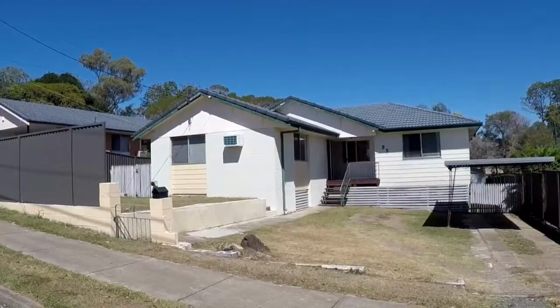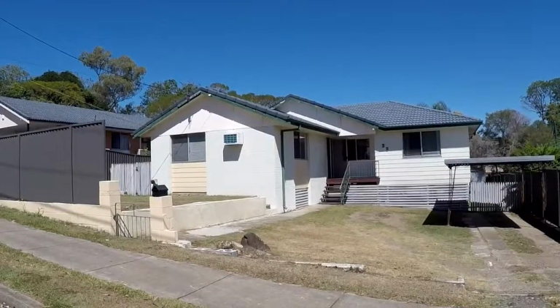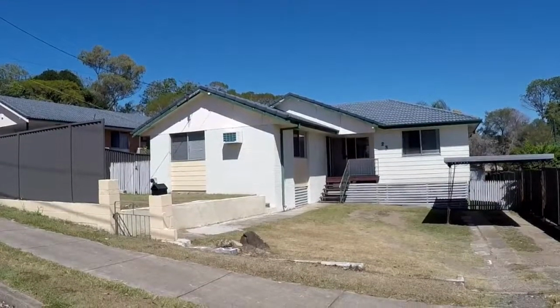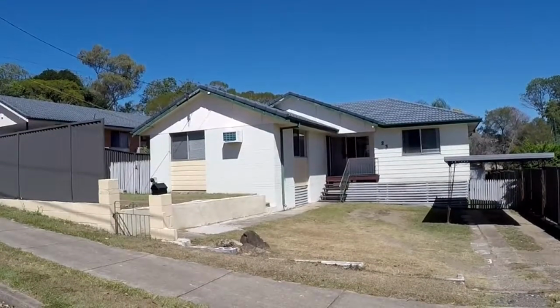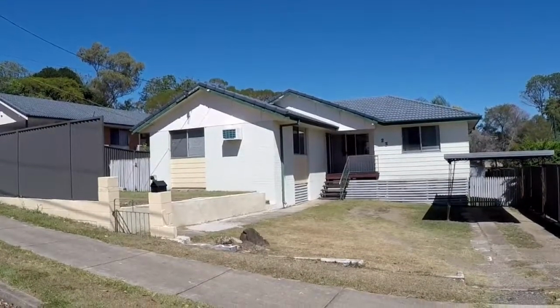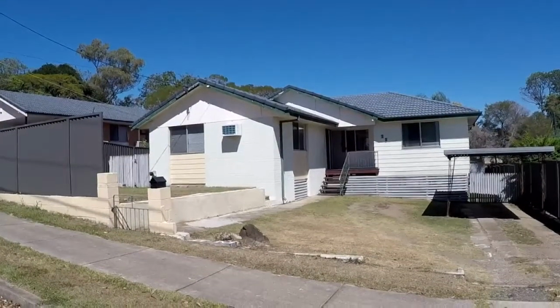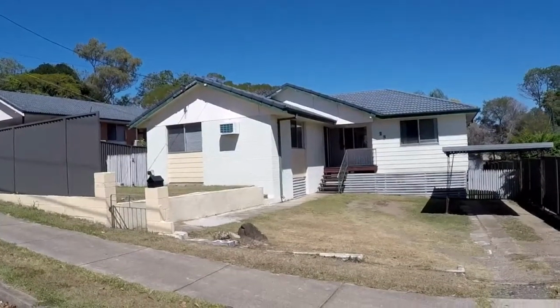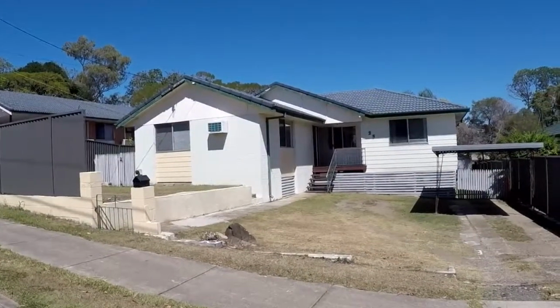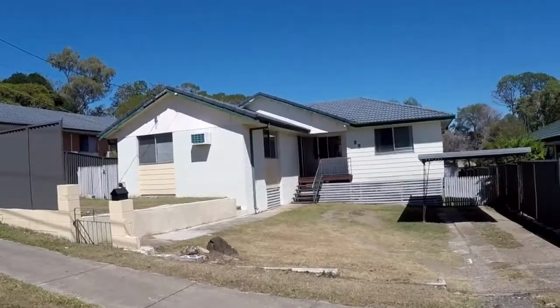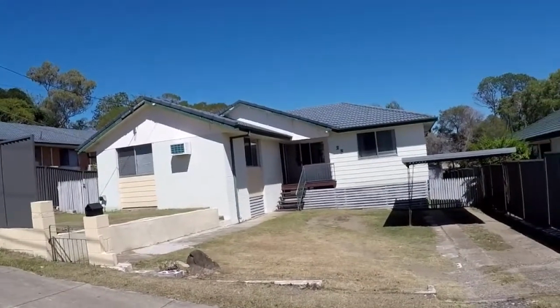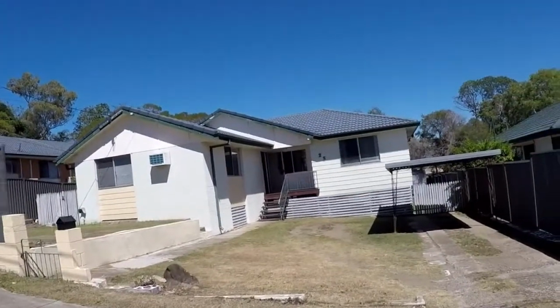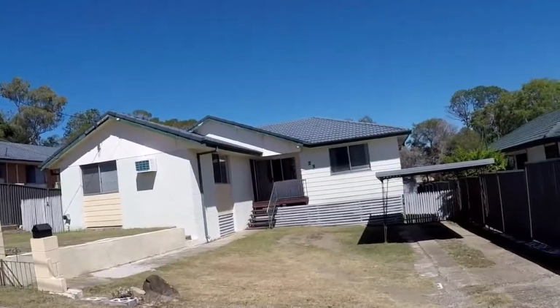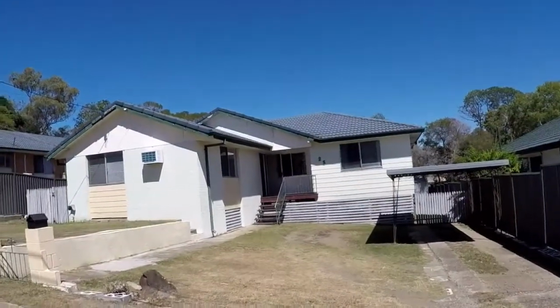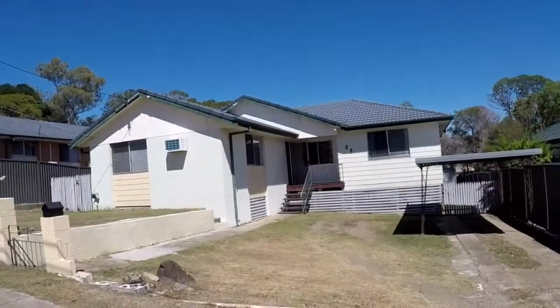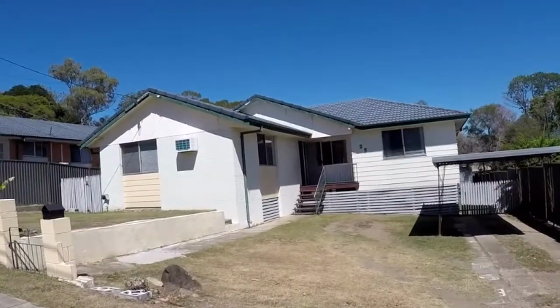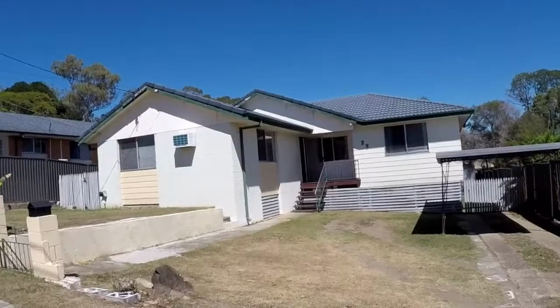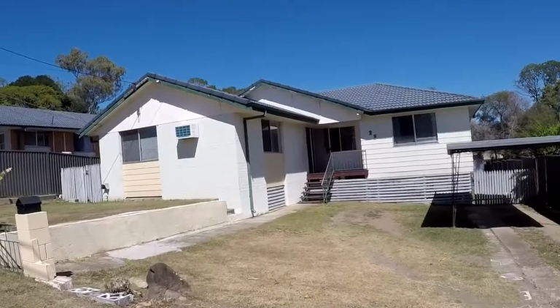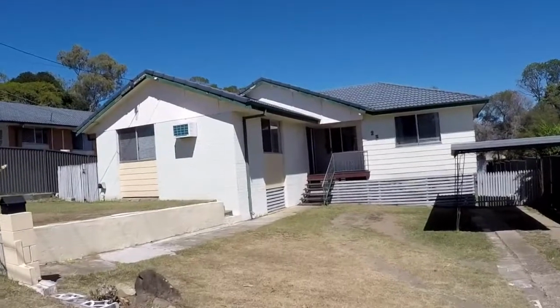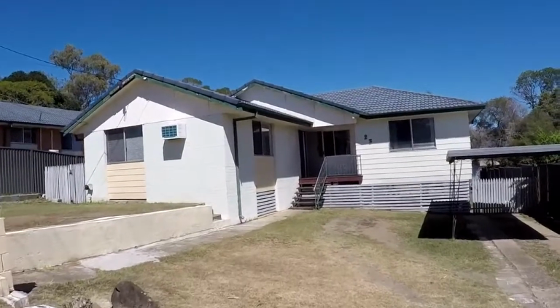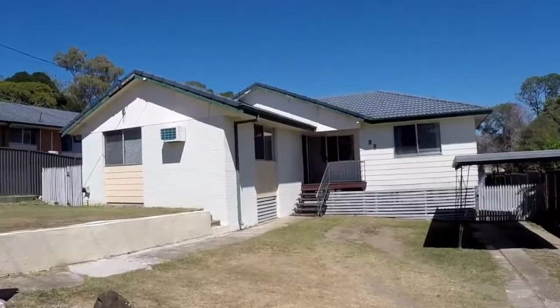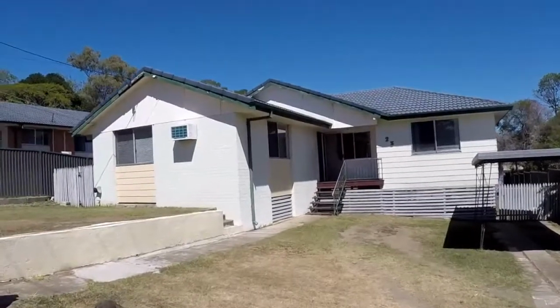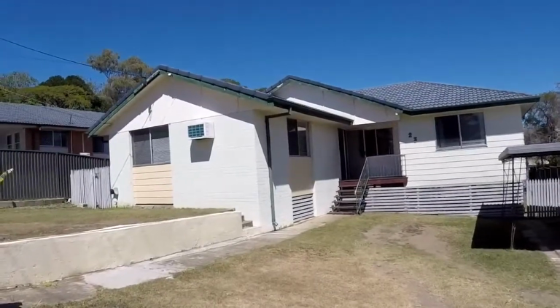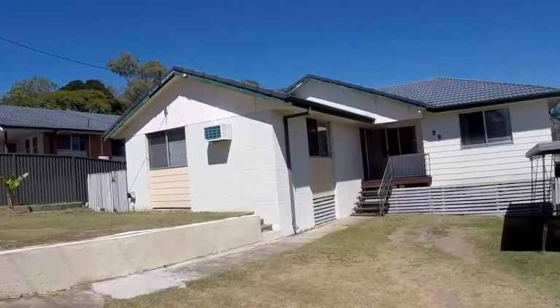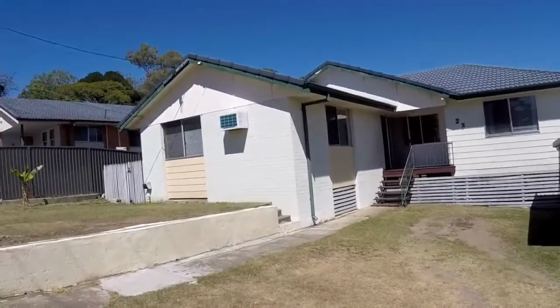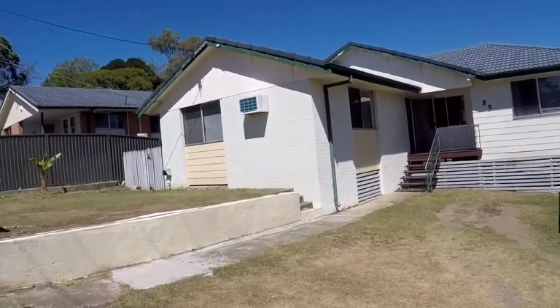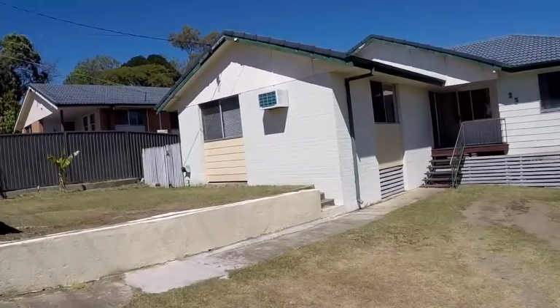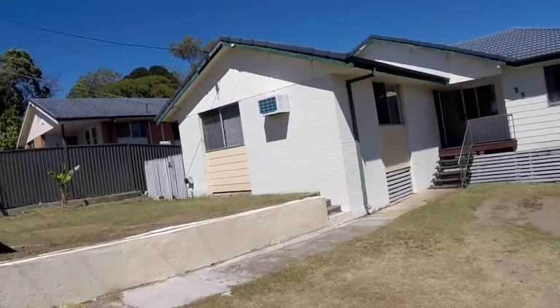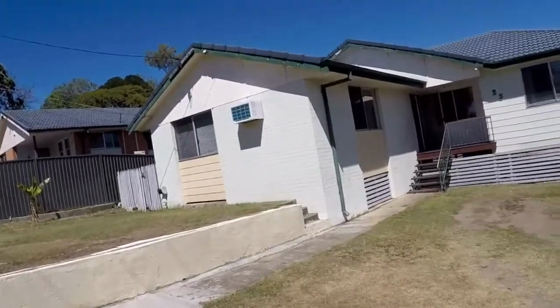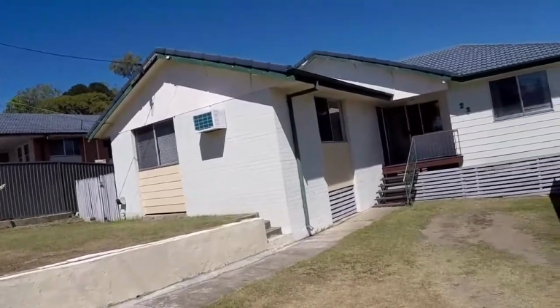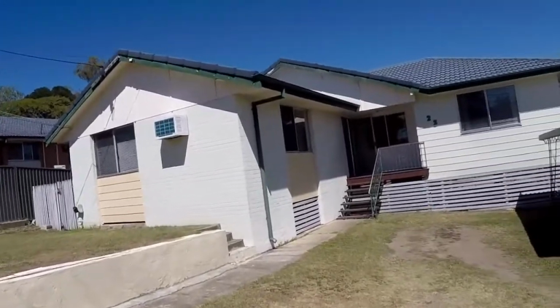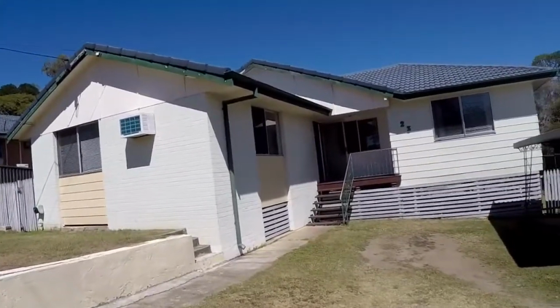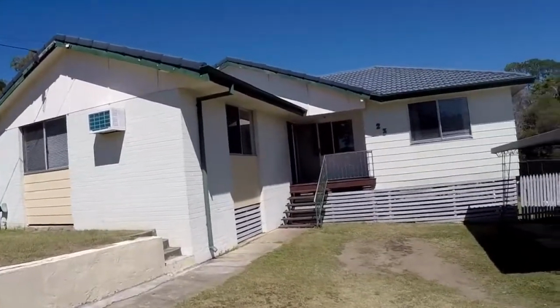Welcome to 23 Audrey Street at Goodner. This is Elizabeth from Maison Real Estate. Come along with me and I'll show you around inside the property.